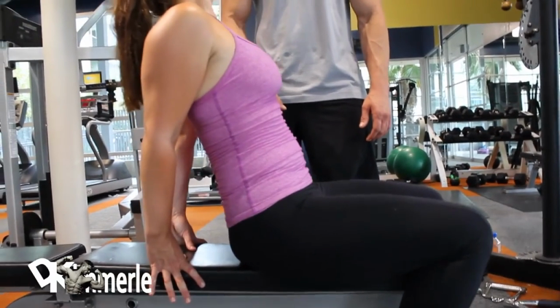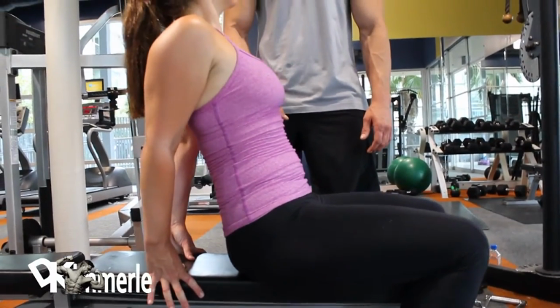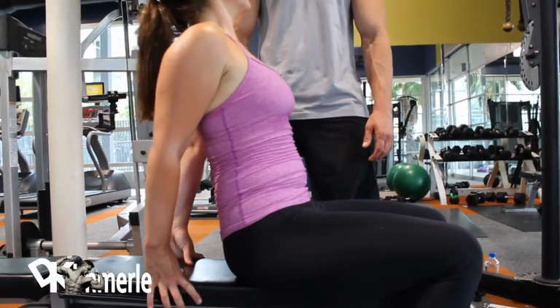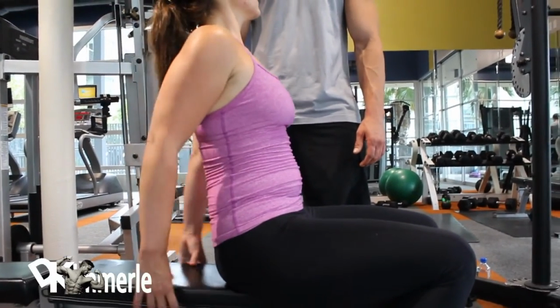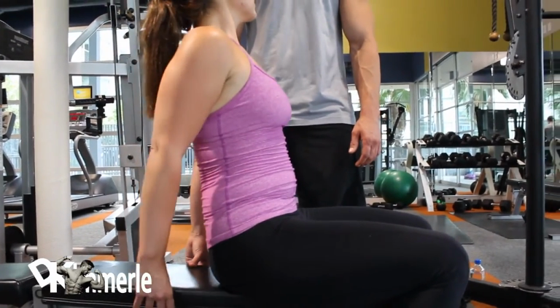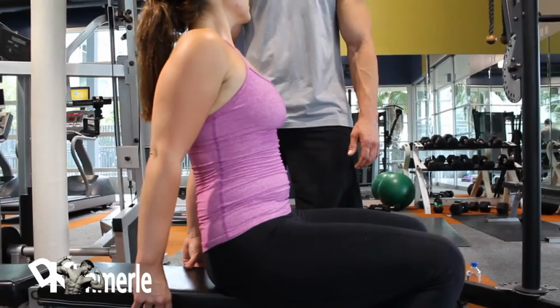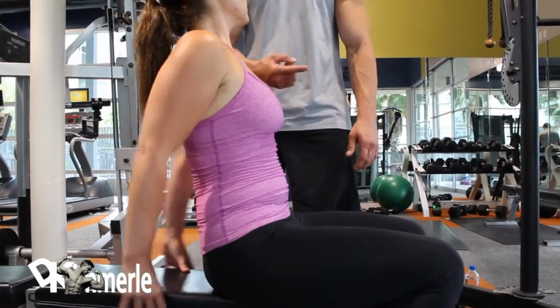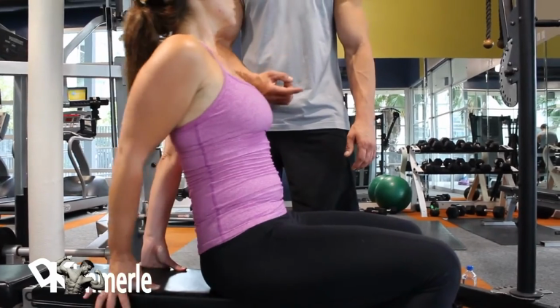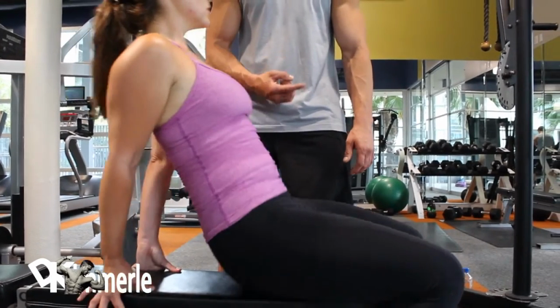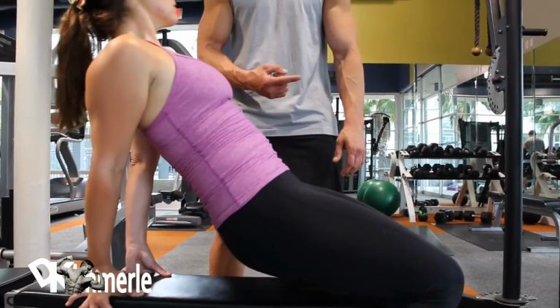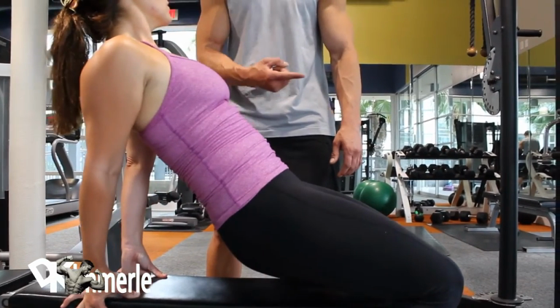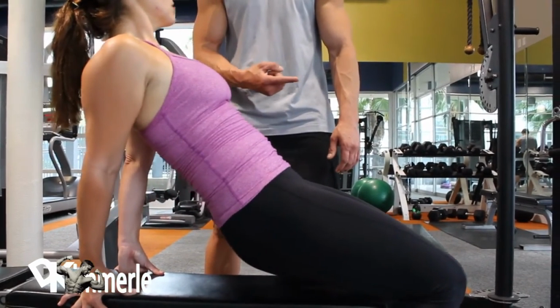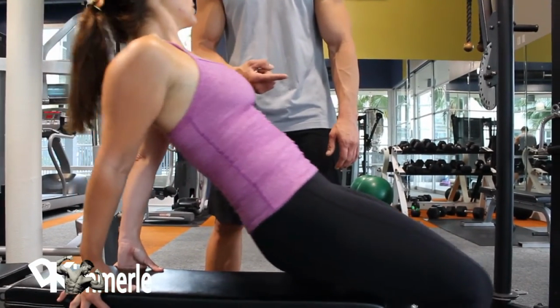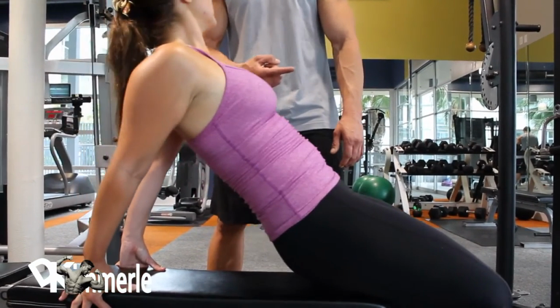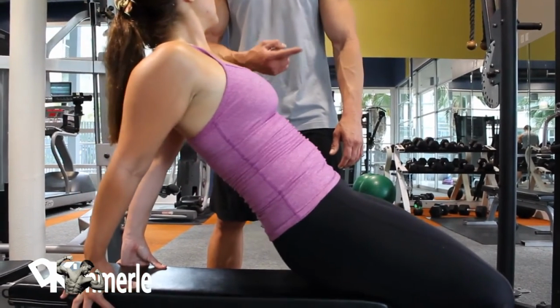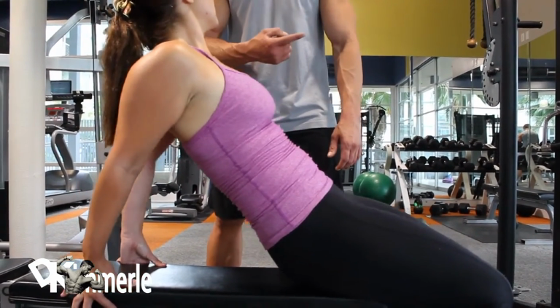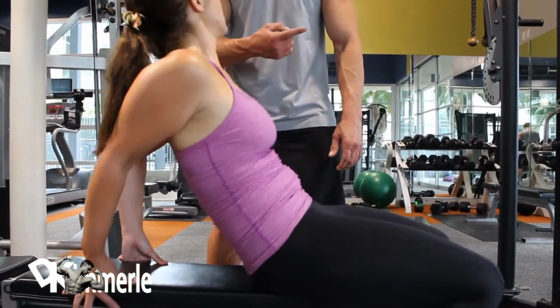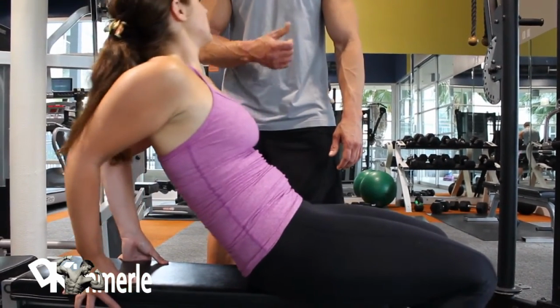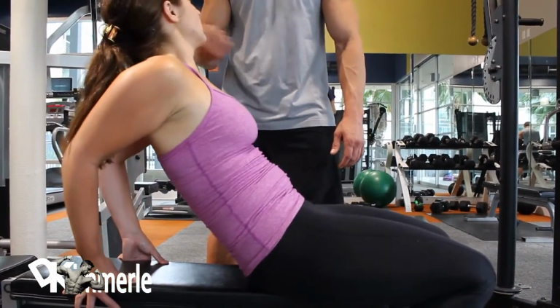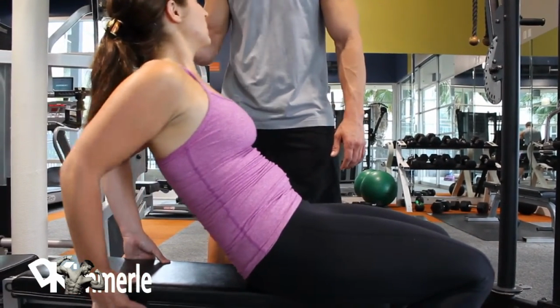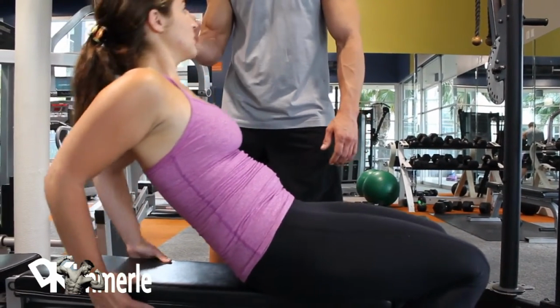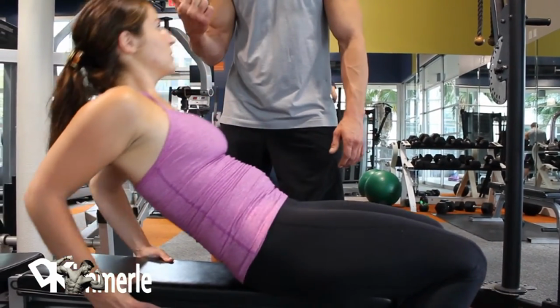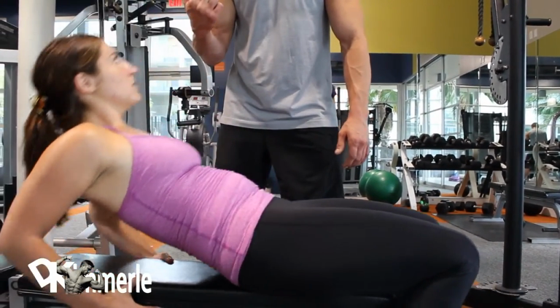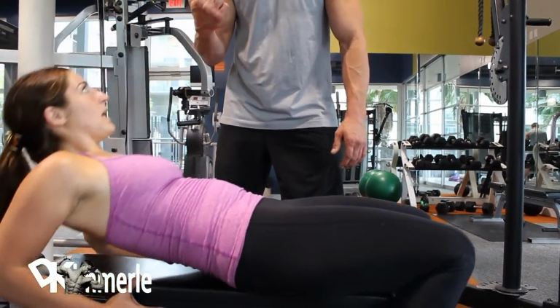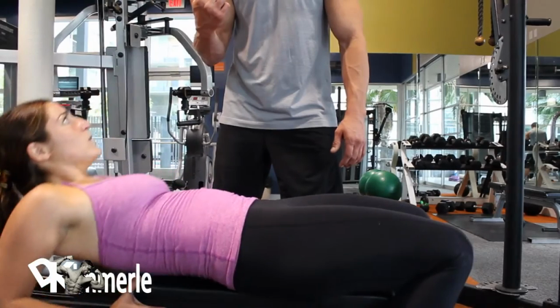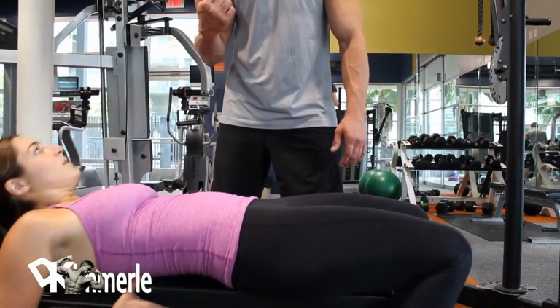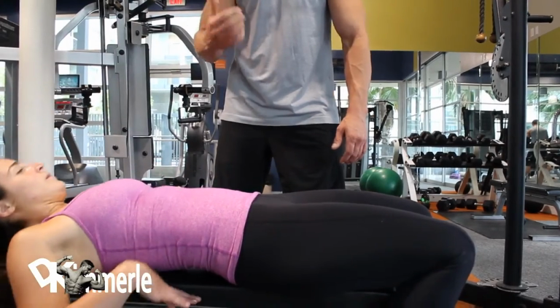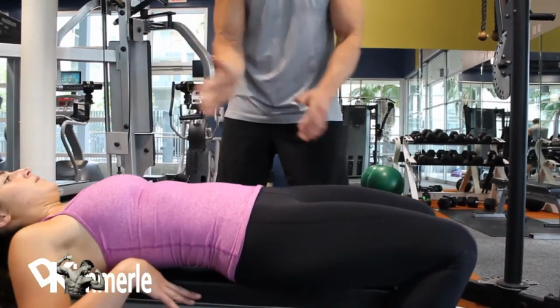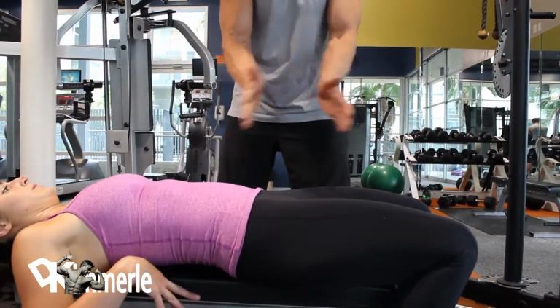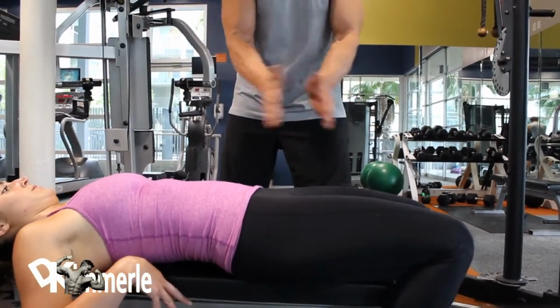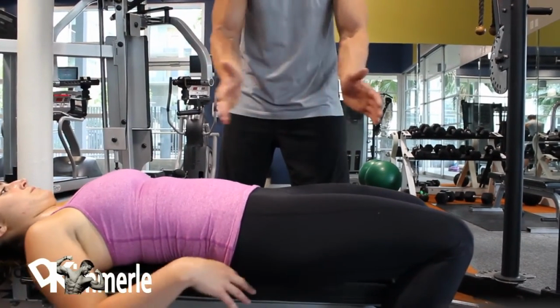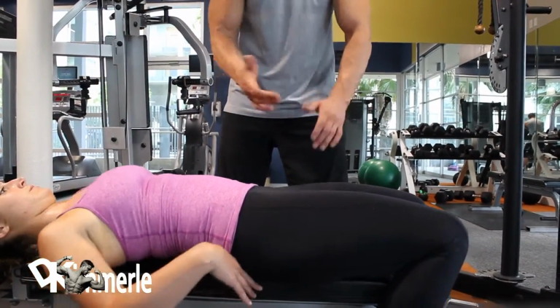Start right here. Lift your butt up. Press forward. Now lean back. Slide back that way. Now she can't slide on her butt.